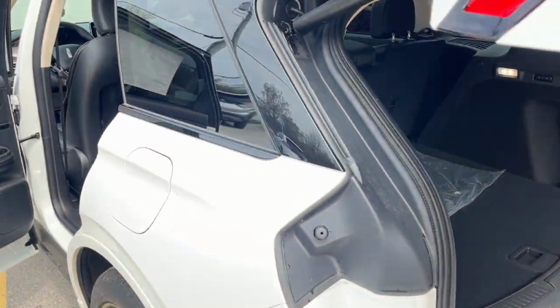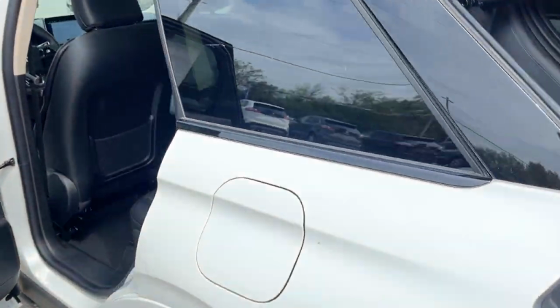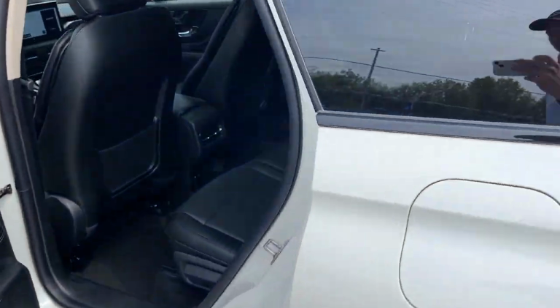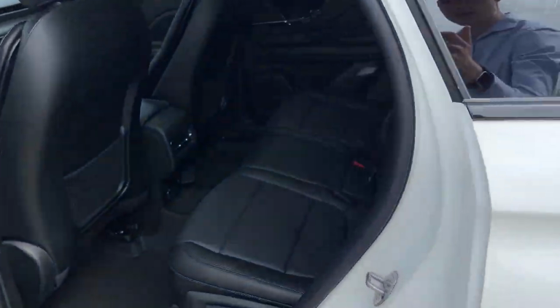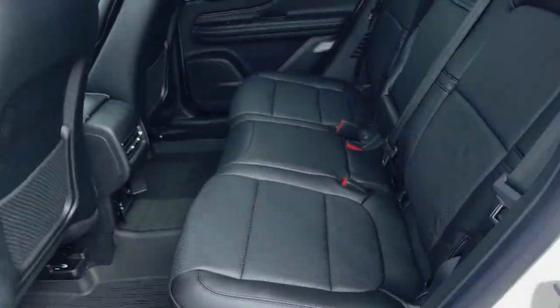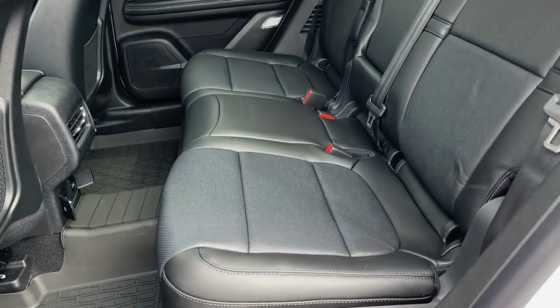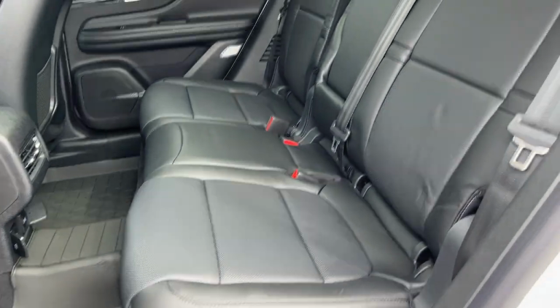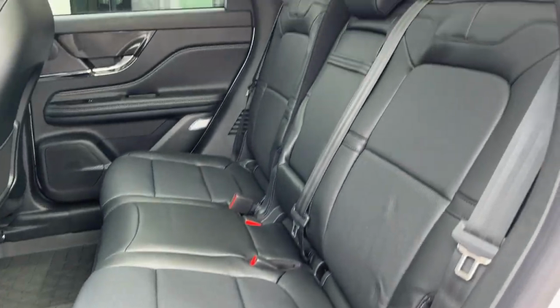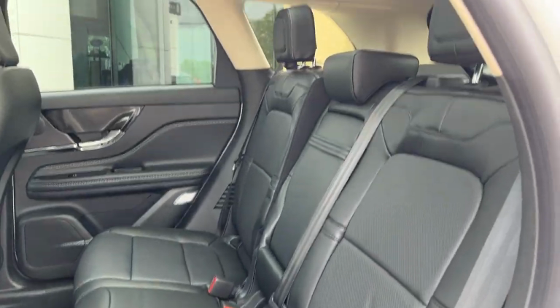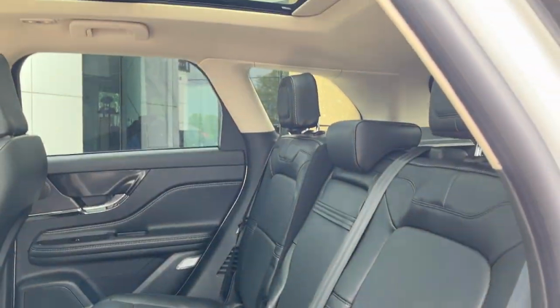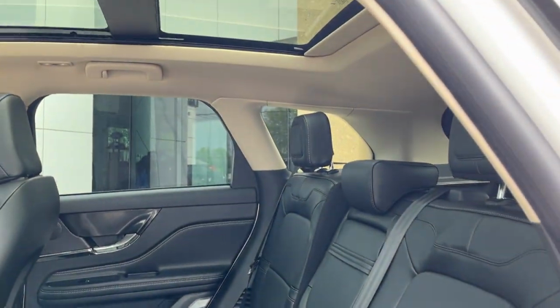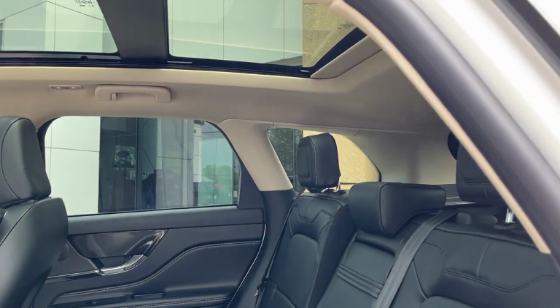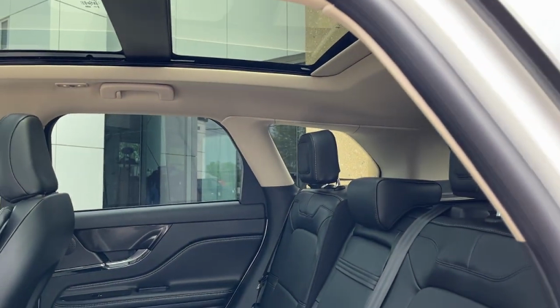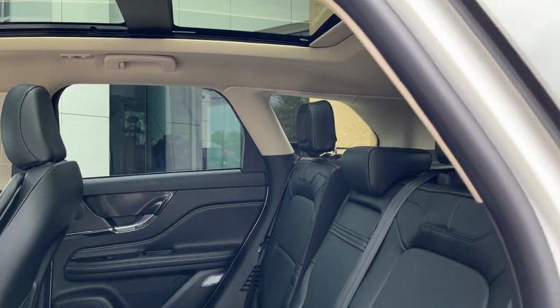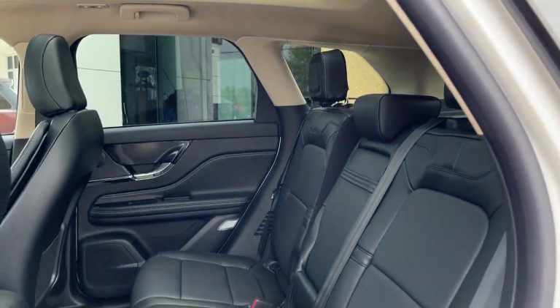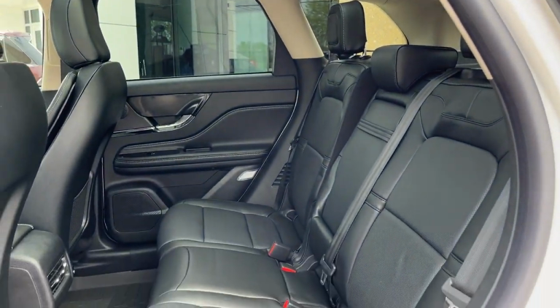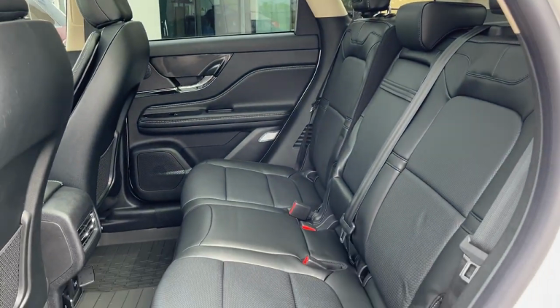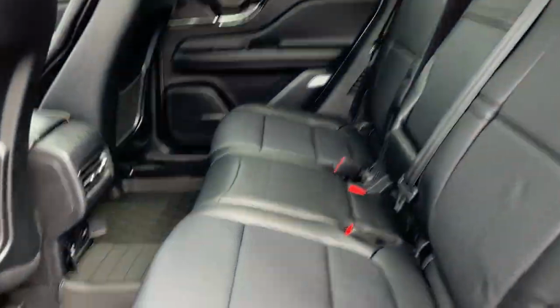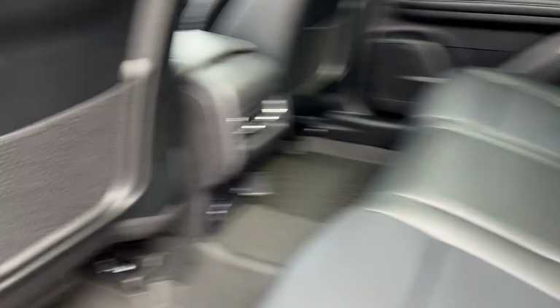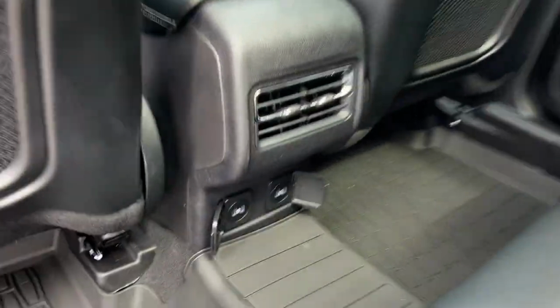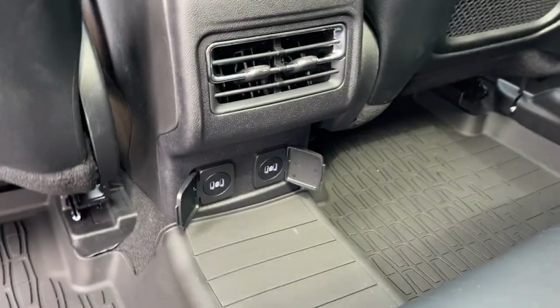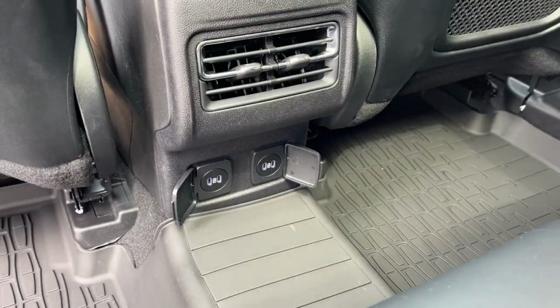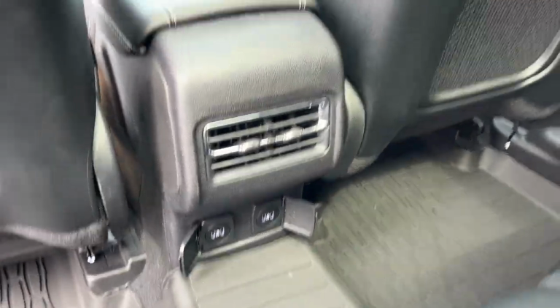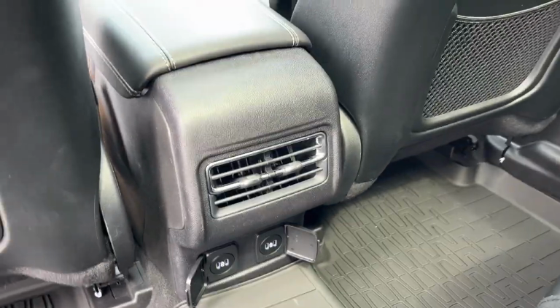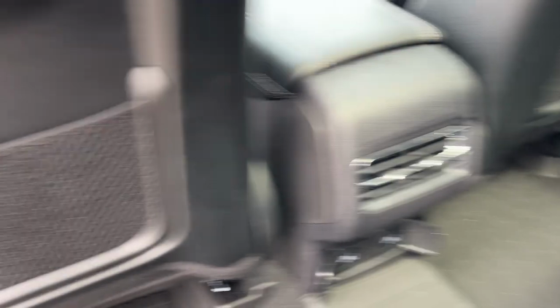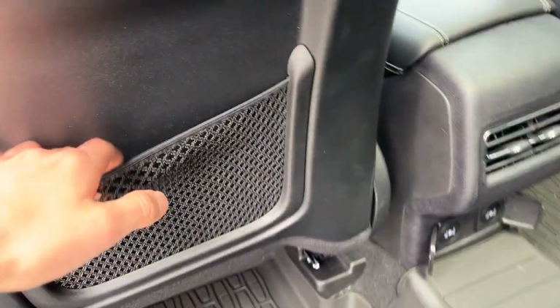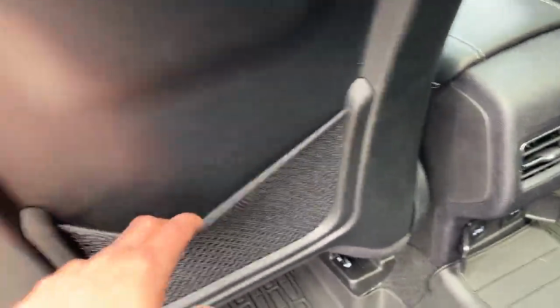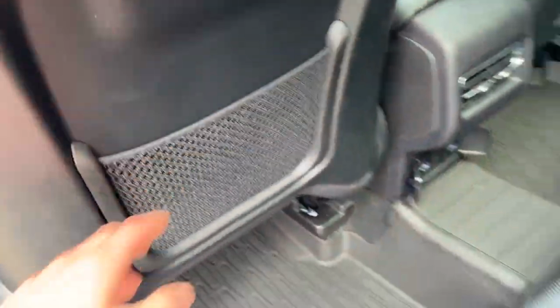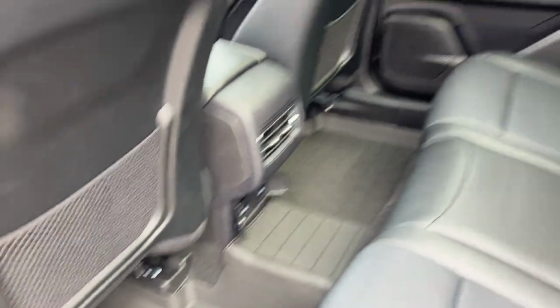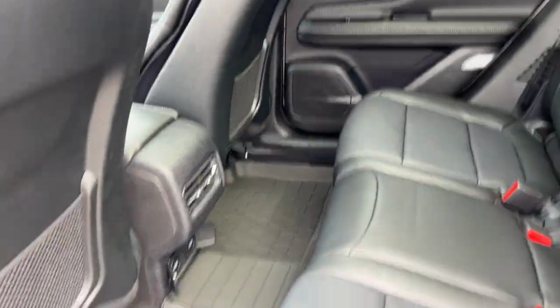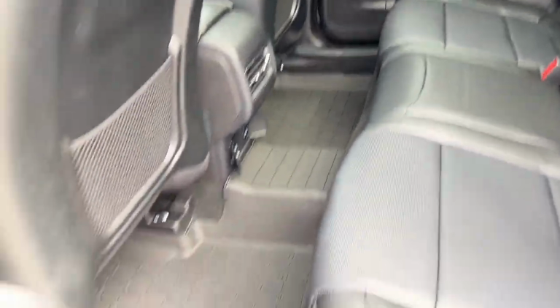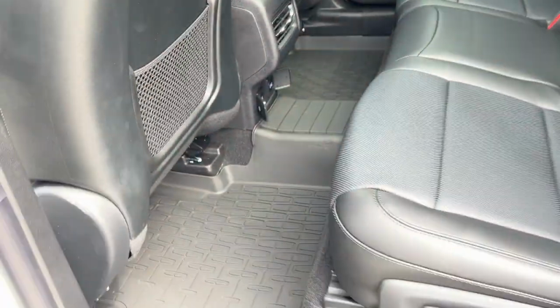Coming around to the interior, you have a premium leather-trimmed ebony interior. Really comfortable seats front and back, a nice panoramic Vista moonroof, plenty of USB ports back here, your own climate vents, and some storage cubbies behind the driver and passenger seats.